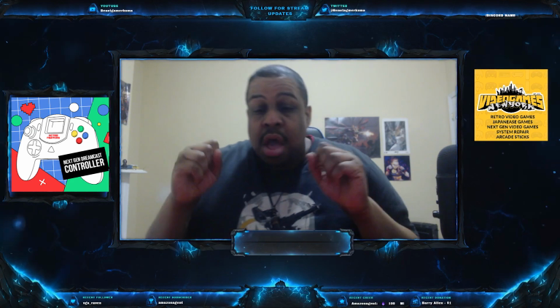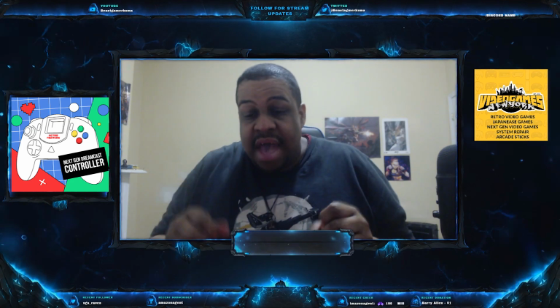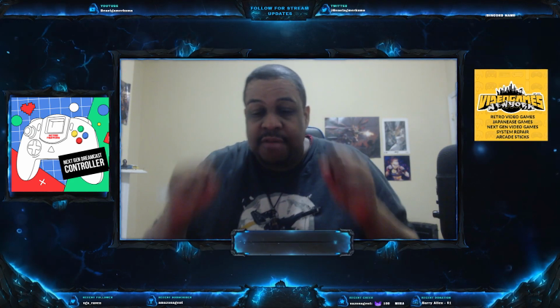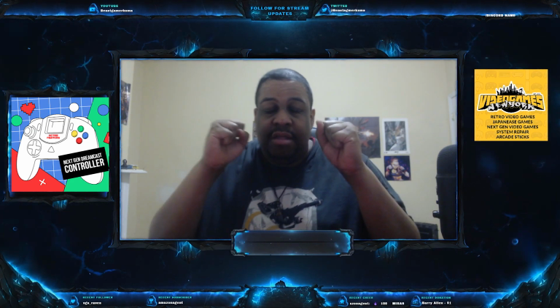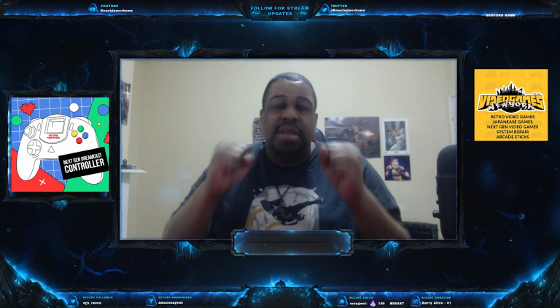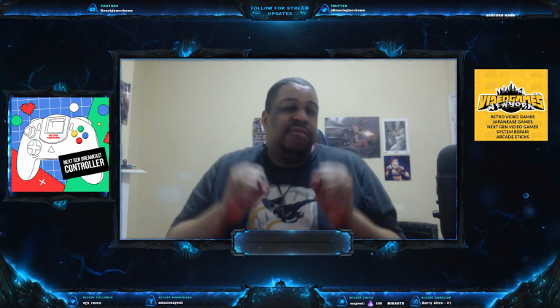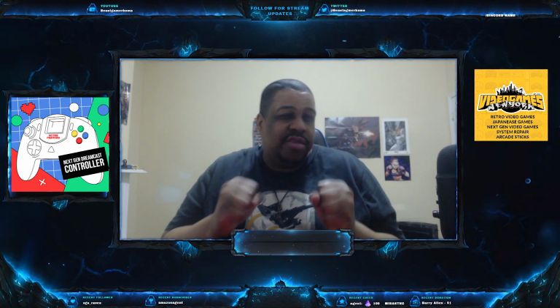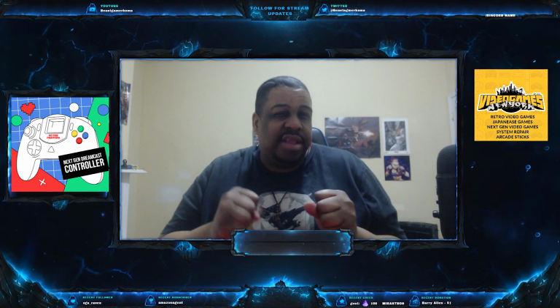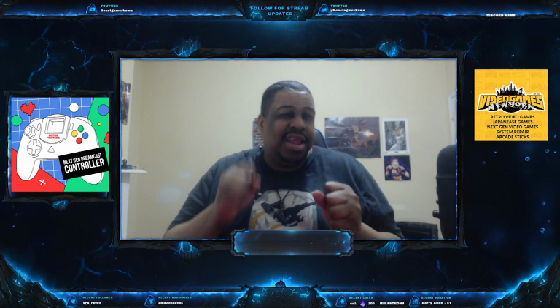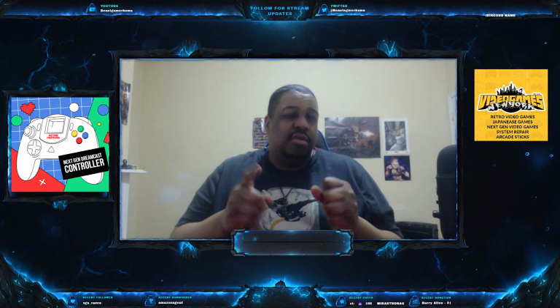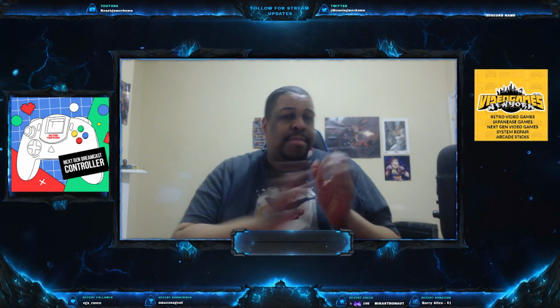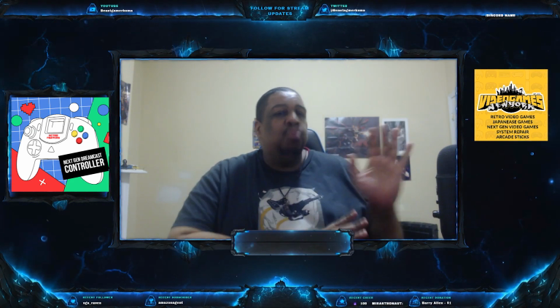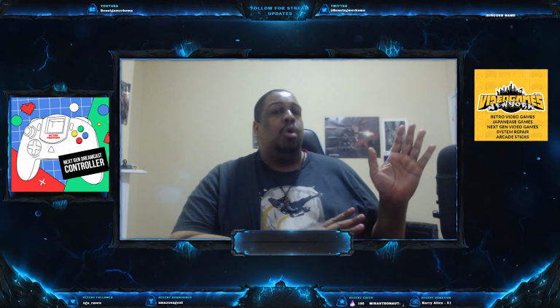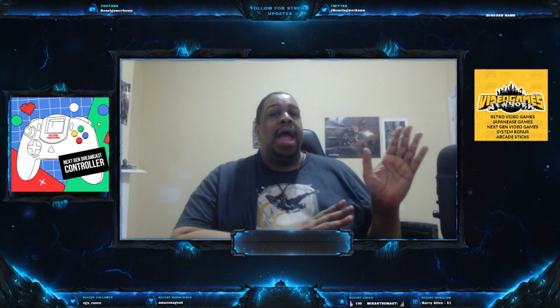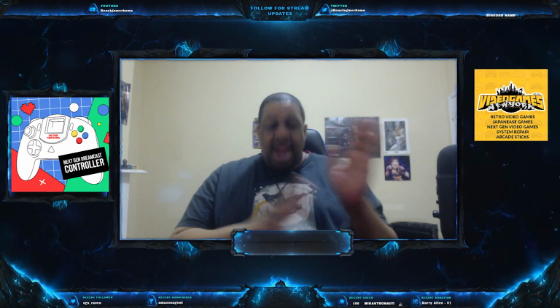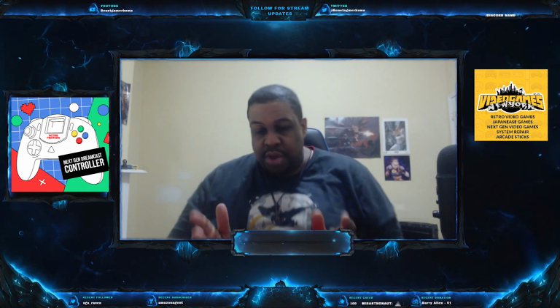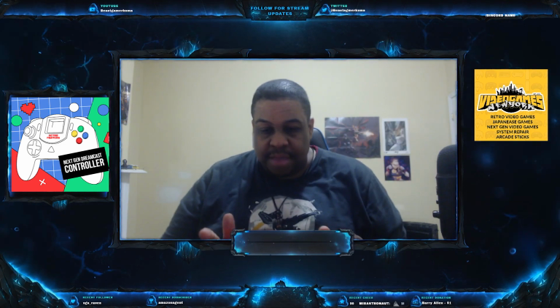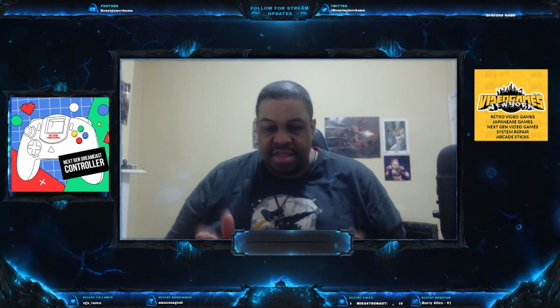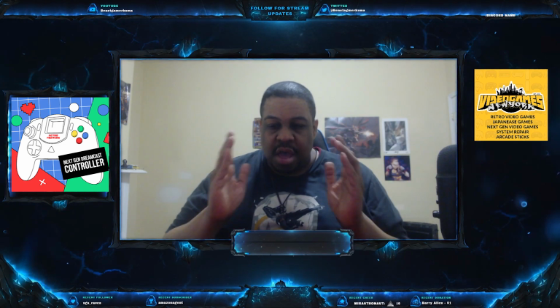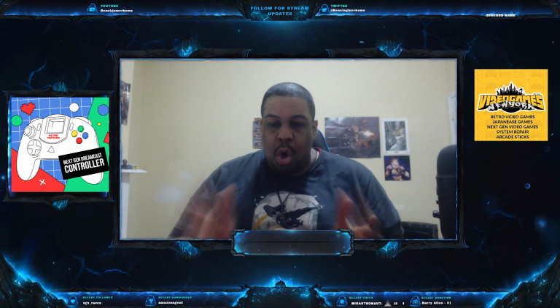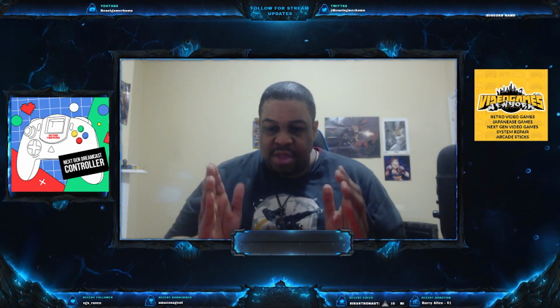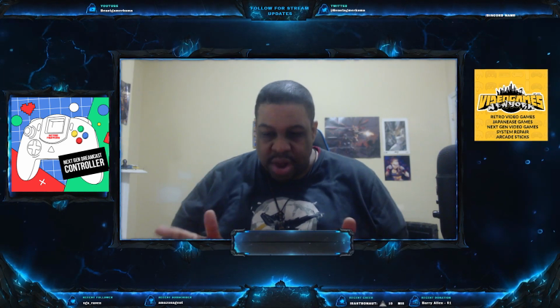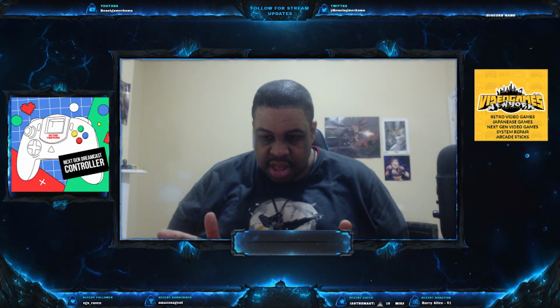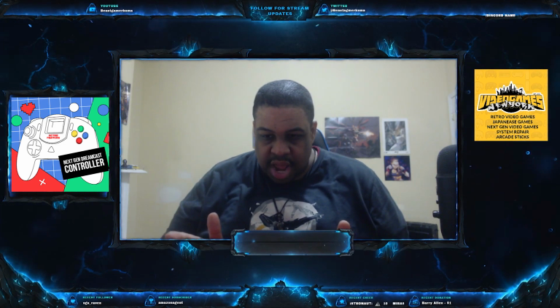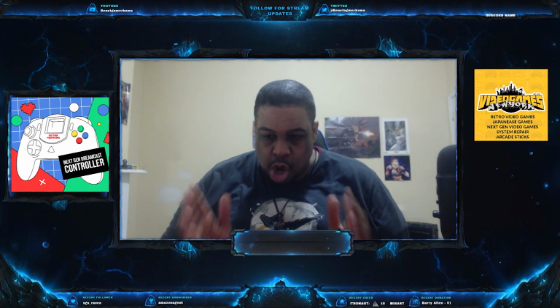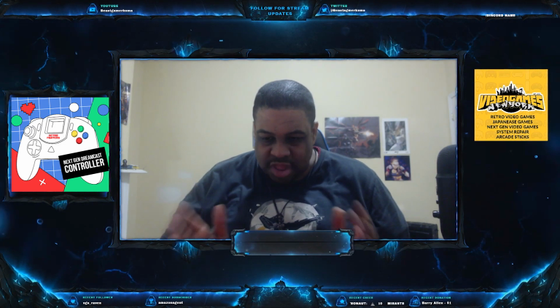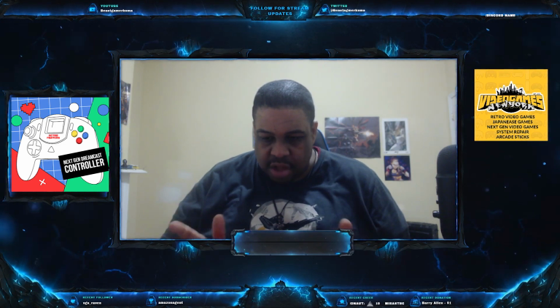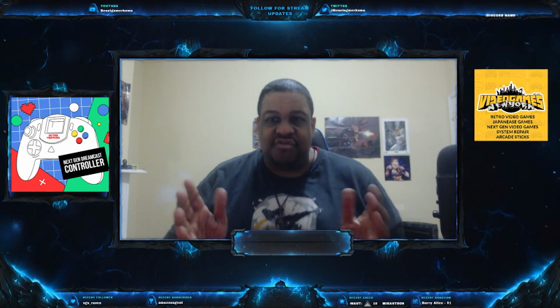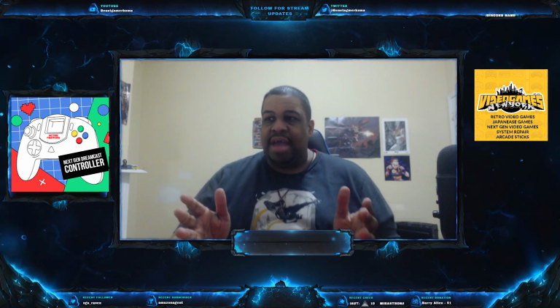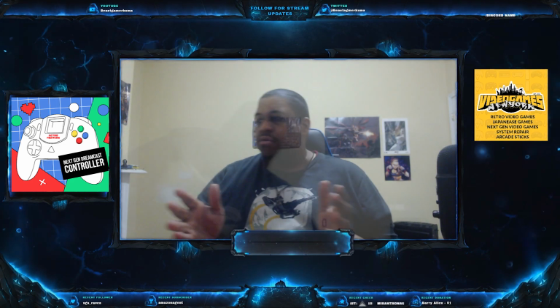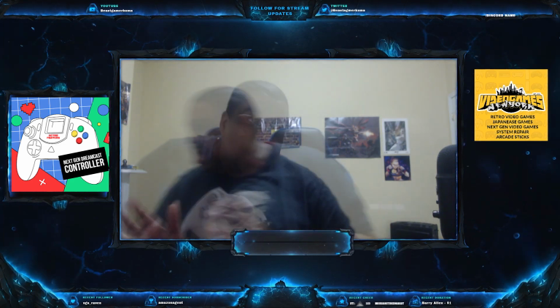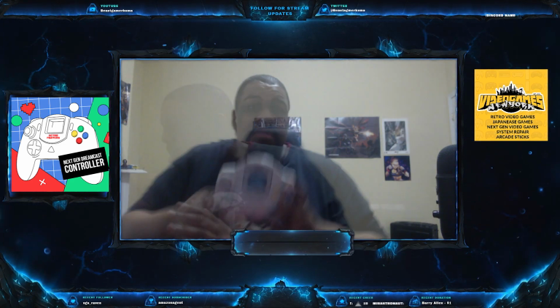We have something special from Retro Fighters. I did the Kickstarter many many moons ago and I supported this thing because we always wanted a new style of Dreamcast controller.